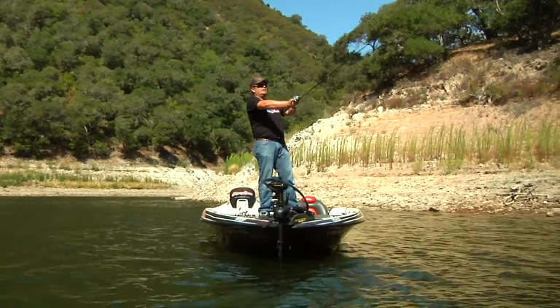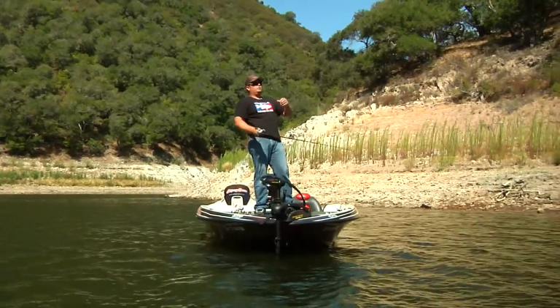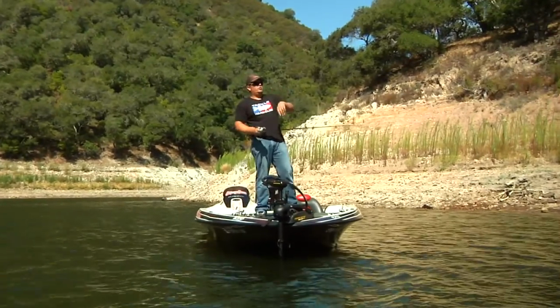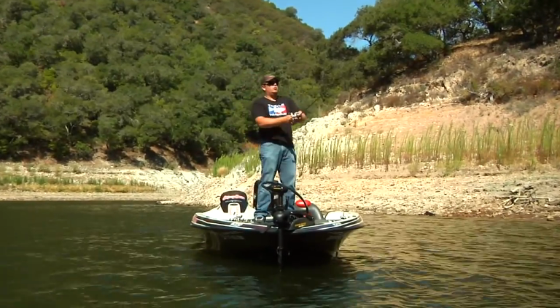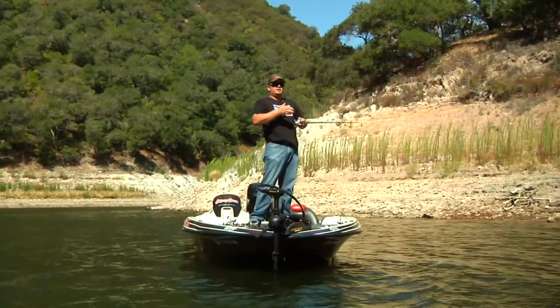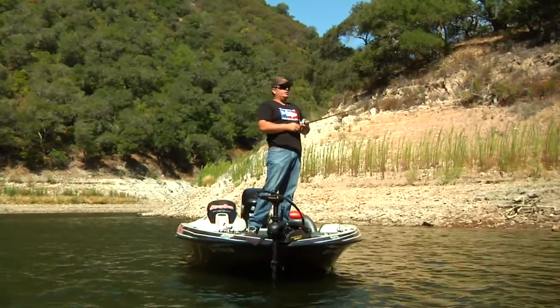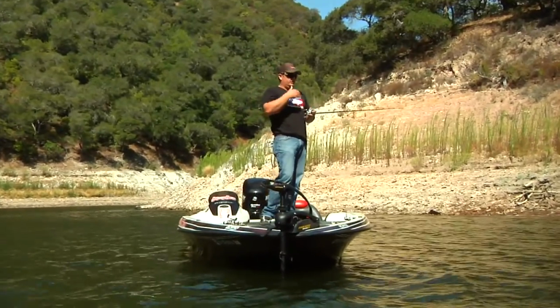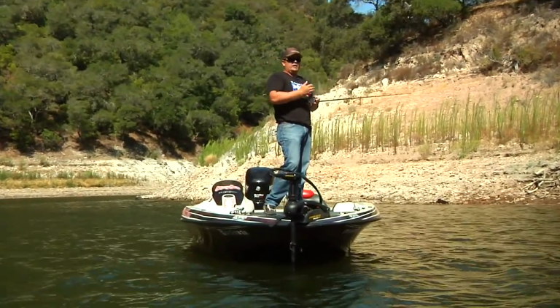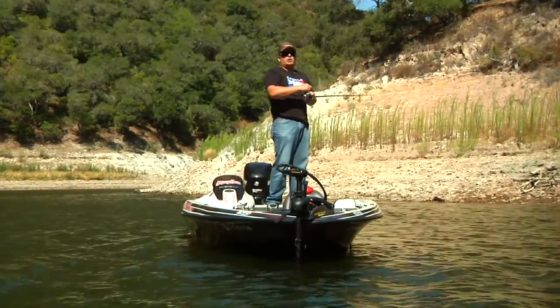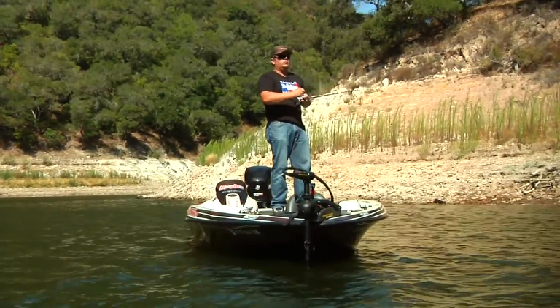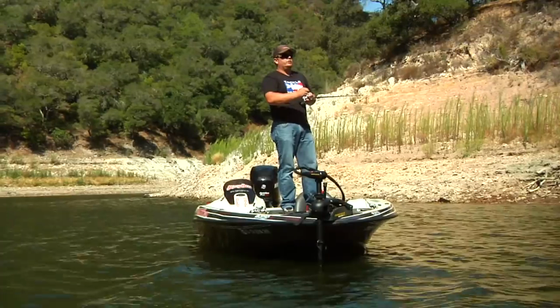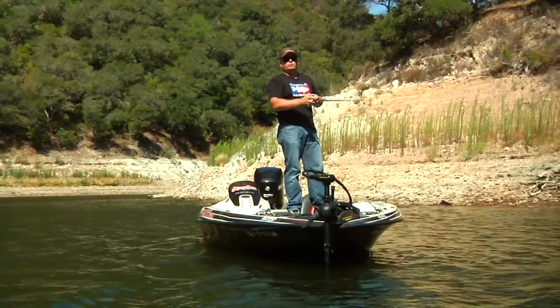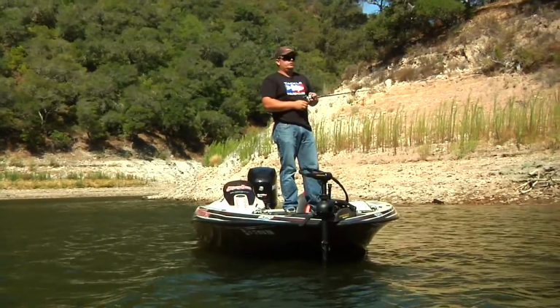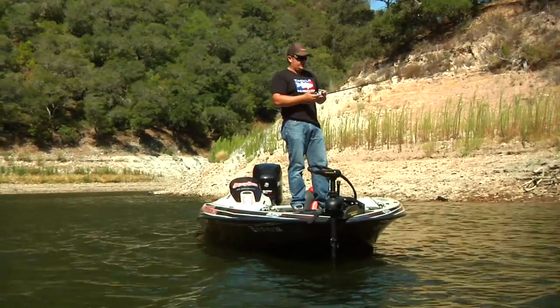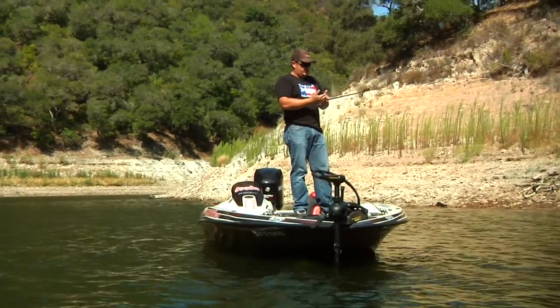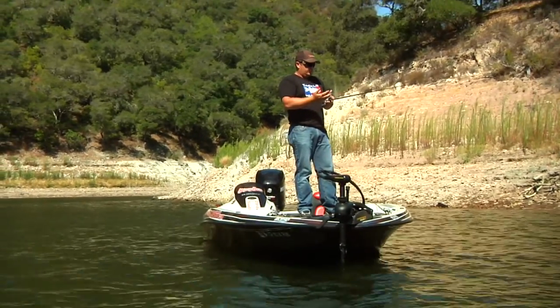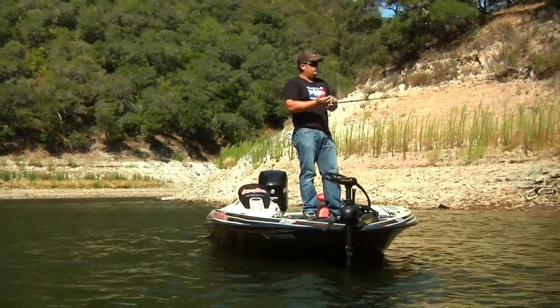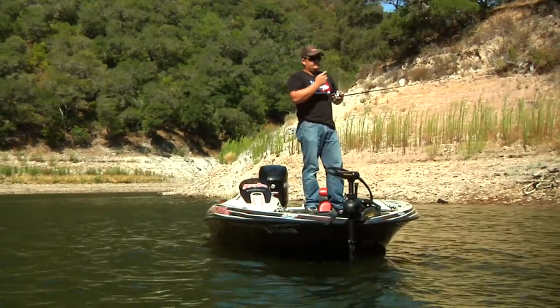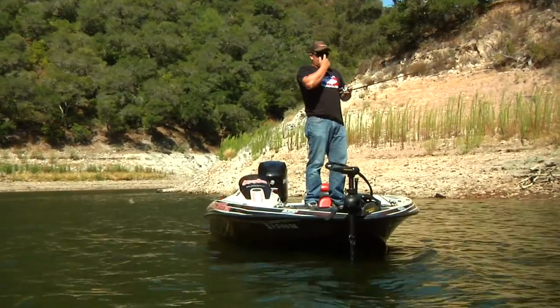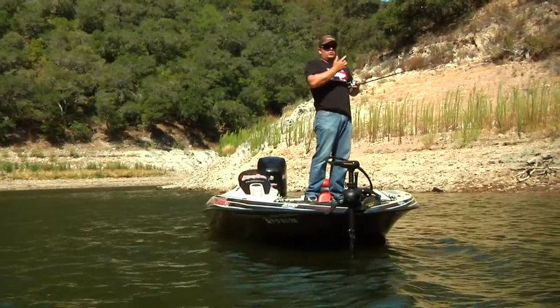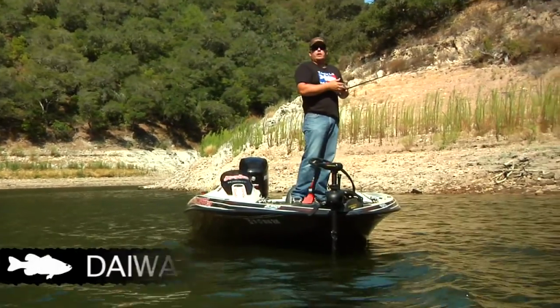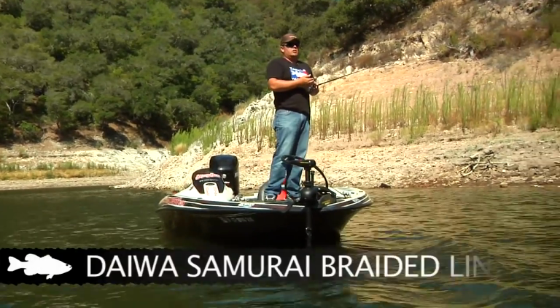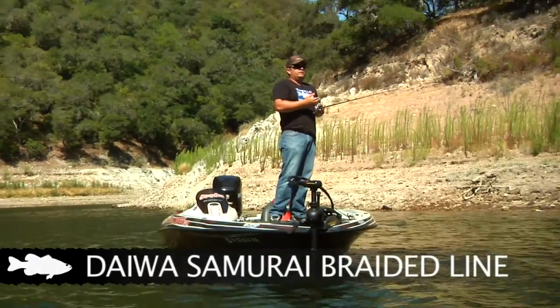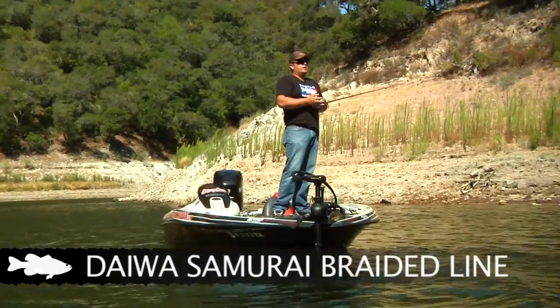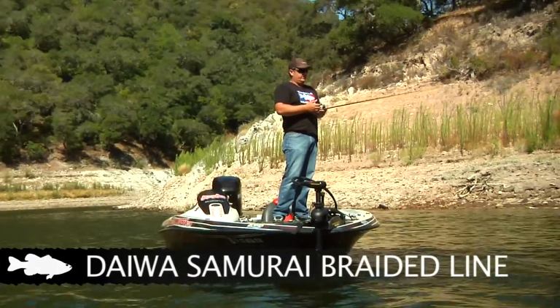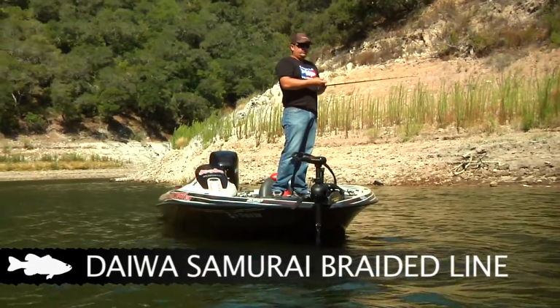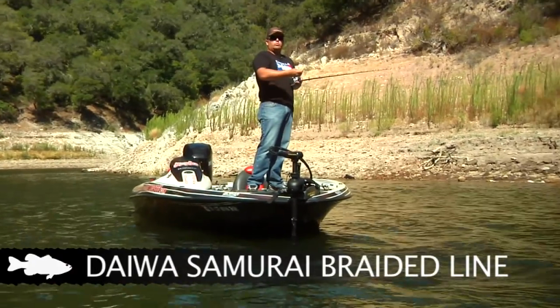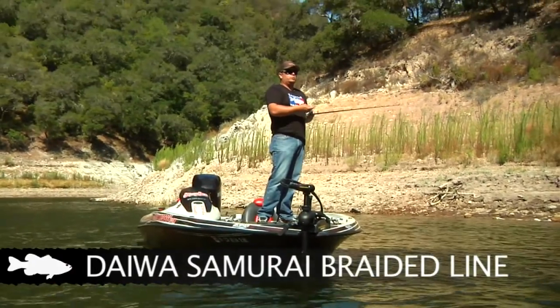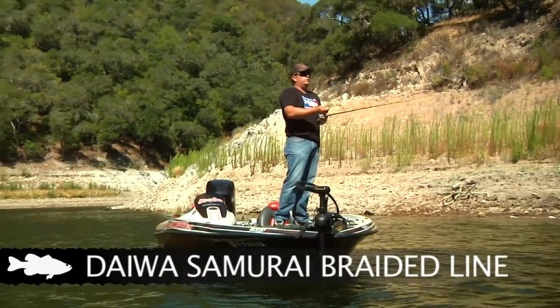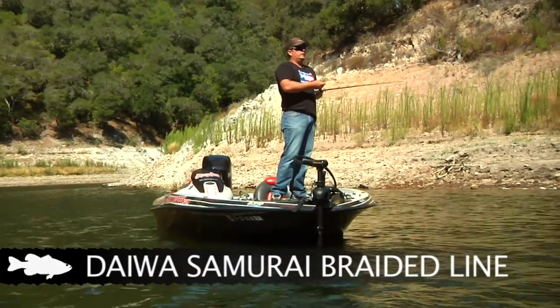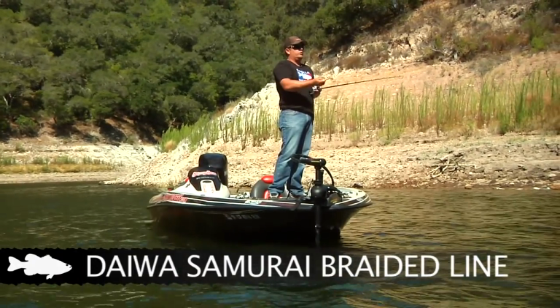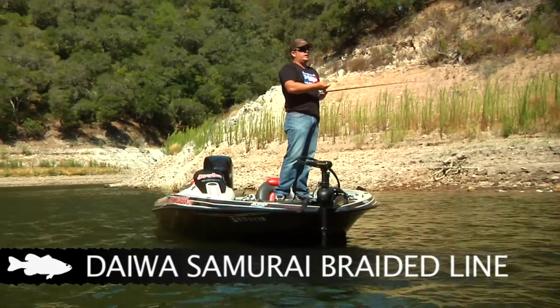Because when this spoon starts to fall and the fish eats it, you can feel it — you've got direct contact with braid, there's absolutely no stretch. And the braid I throw it on is a Daiwa Samurai Braid. It's 50-pound test, and it's a really small, really smooth diameter braid.